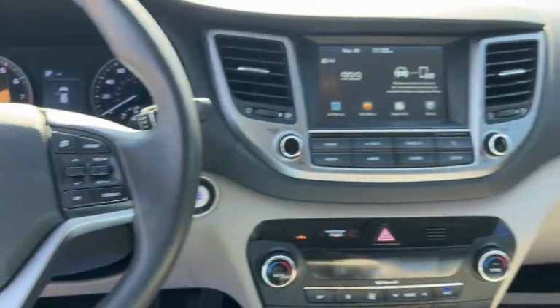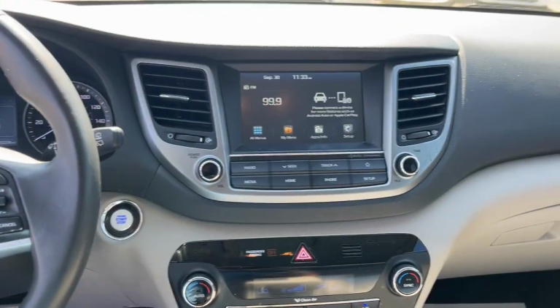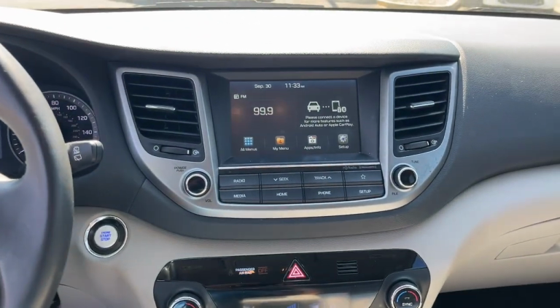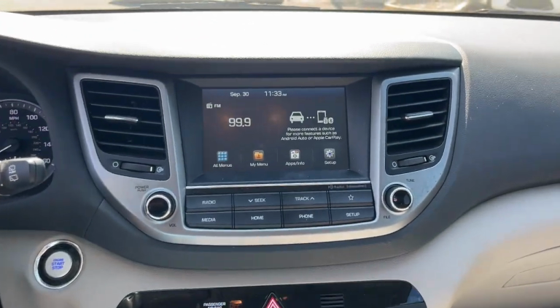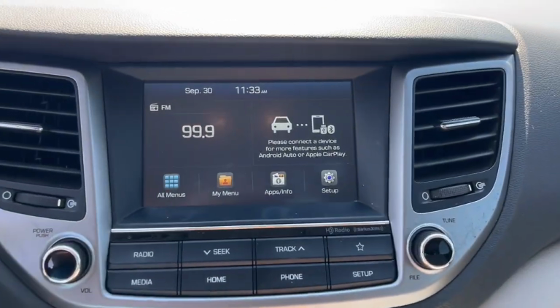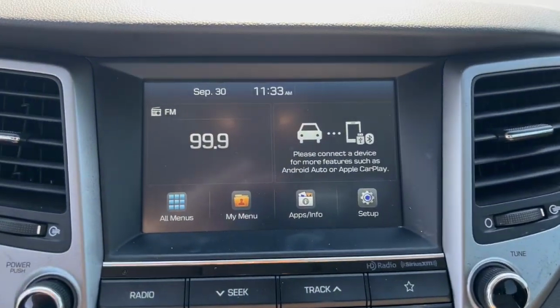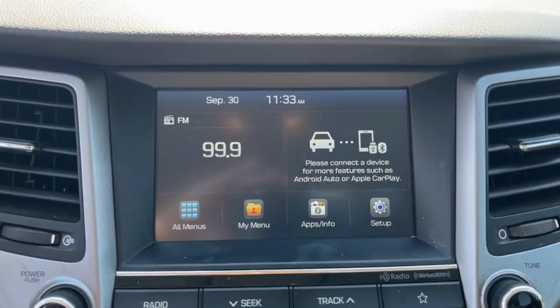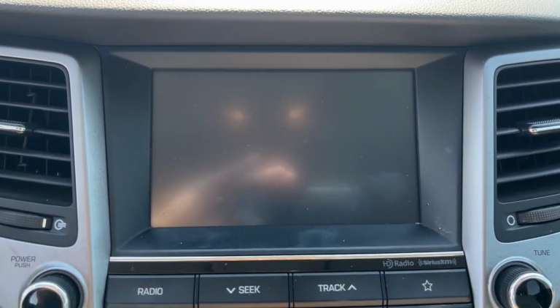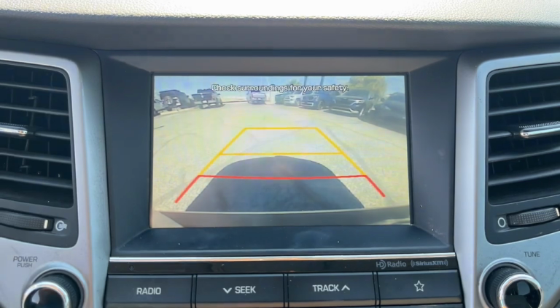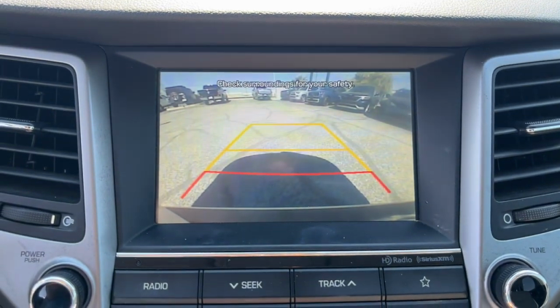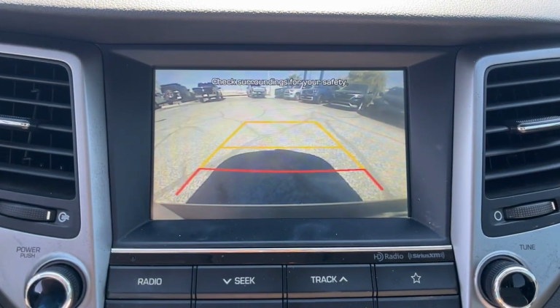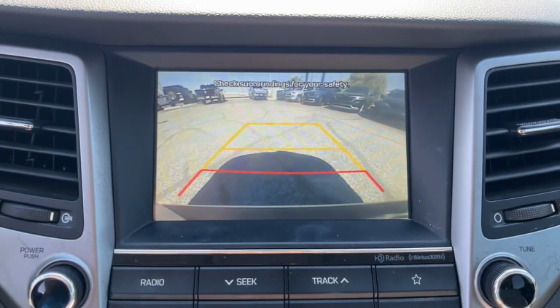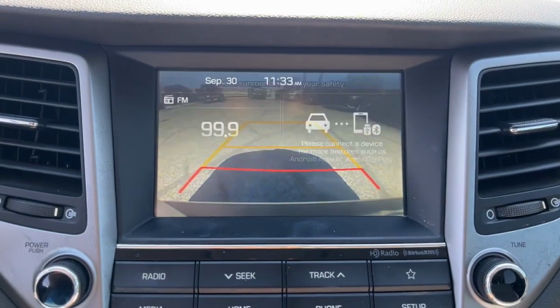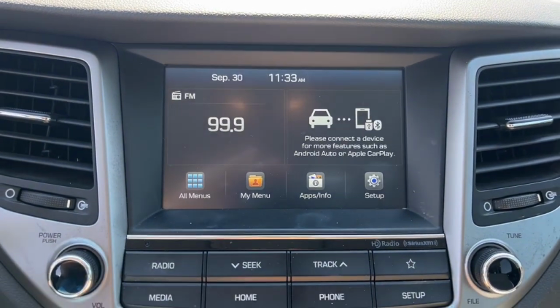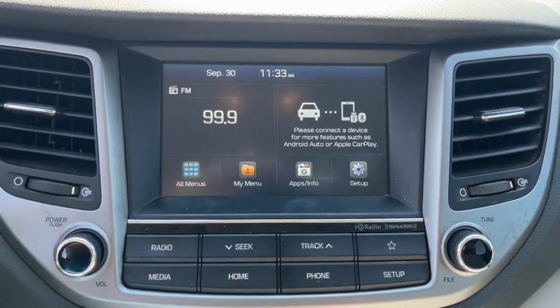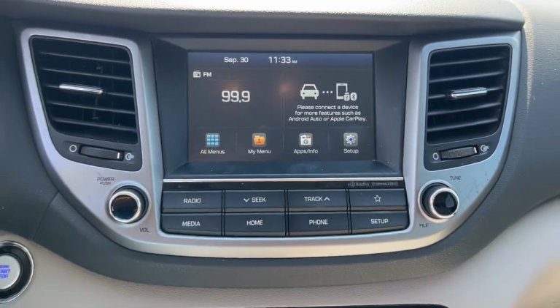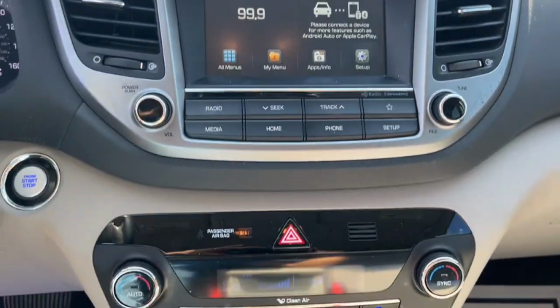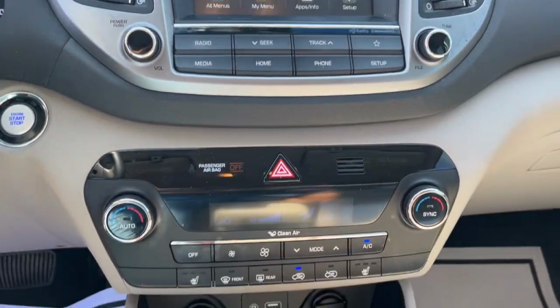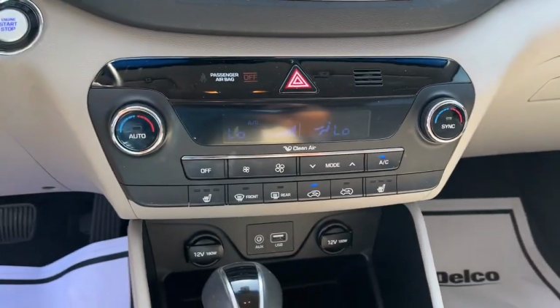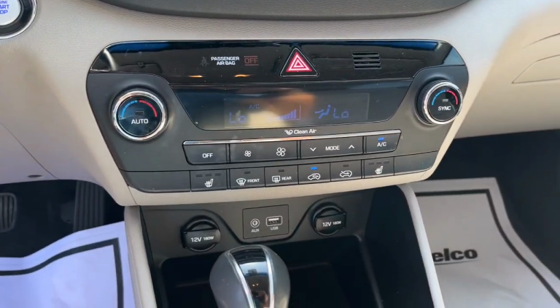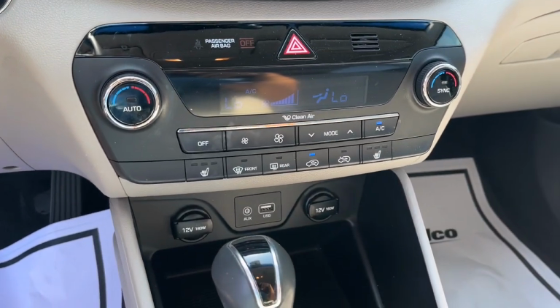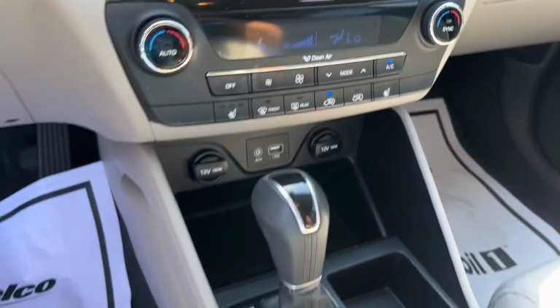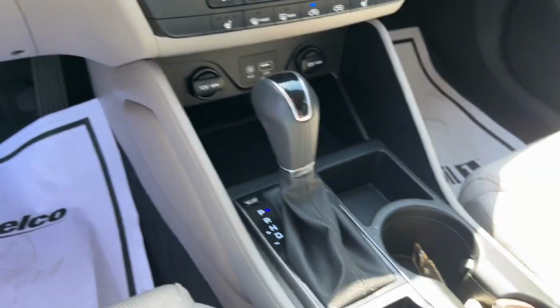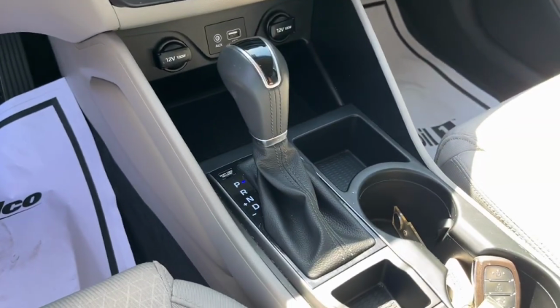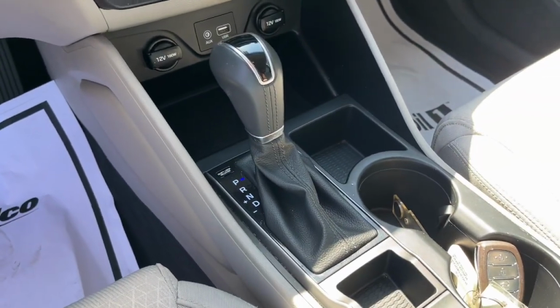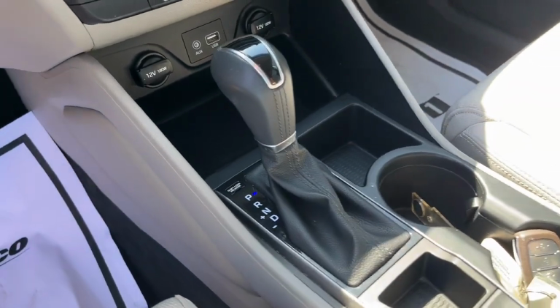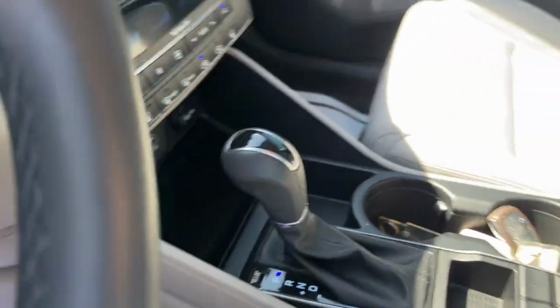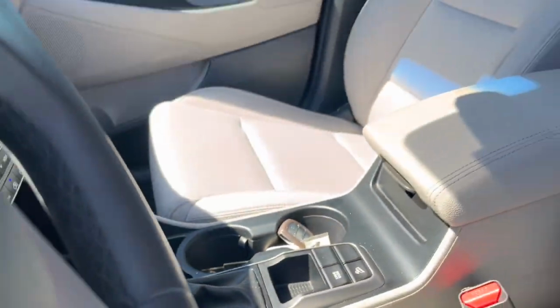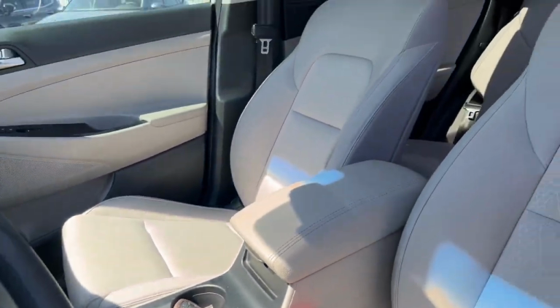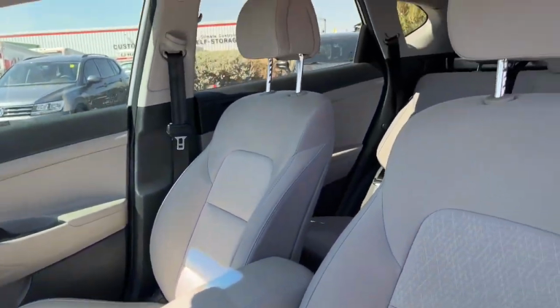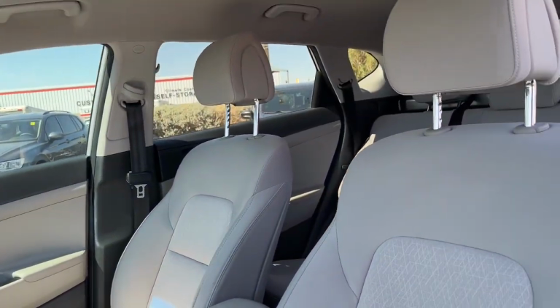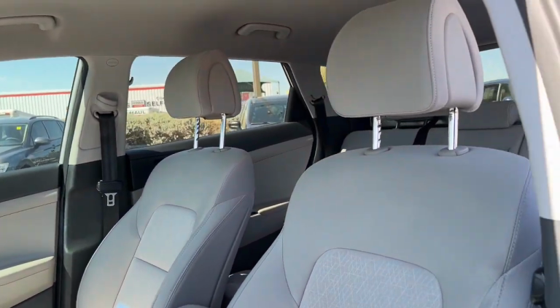Apple CarPlay and/or Android Auto, Keyless Entry, Fog Lamps, Heated Mirrors, Backup Camera, Aluminum Wheels, Alarm, Electronic Stability Control, Steering Wheel Audio Controls, Bluetooth.